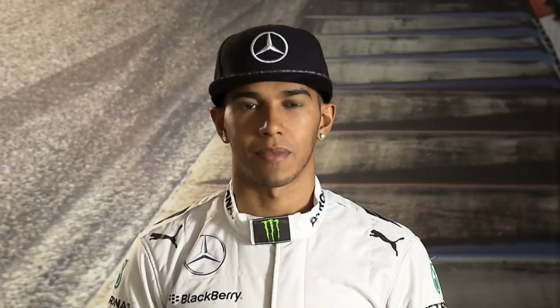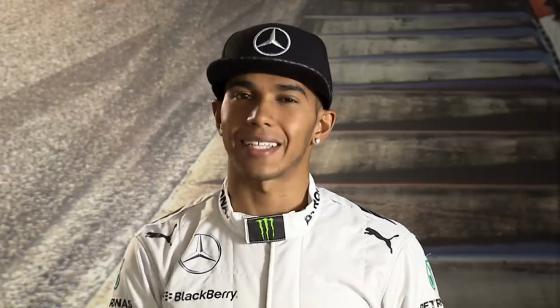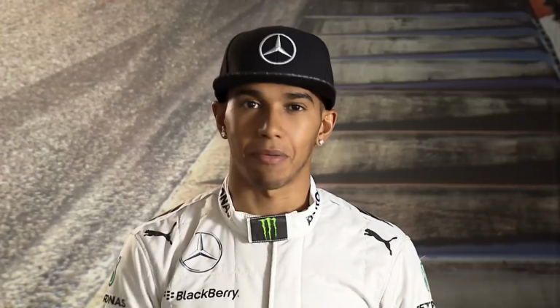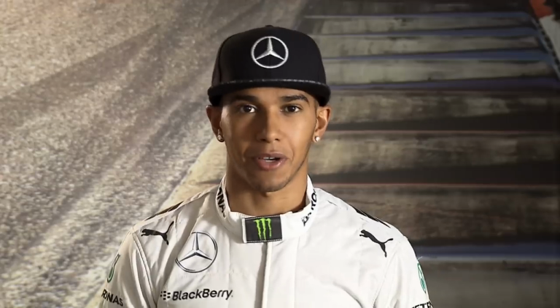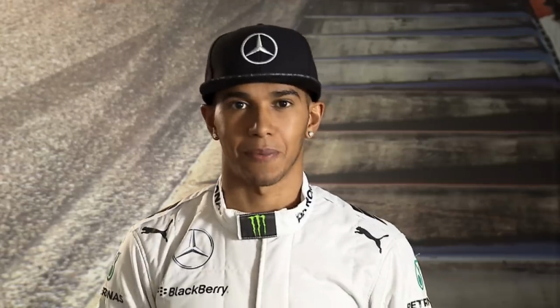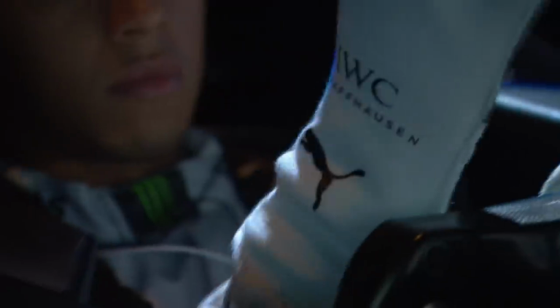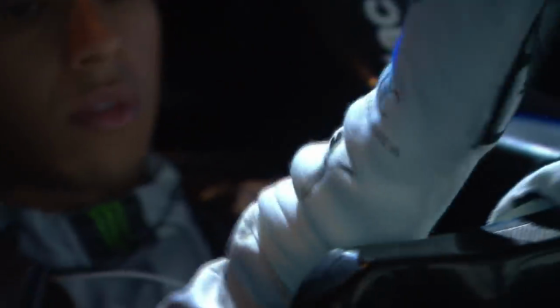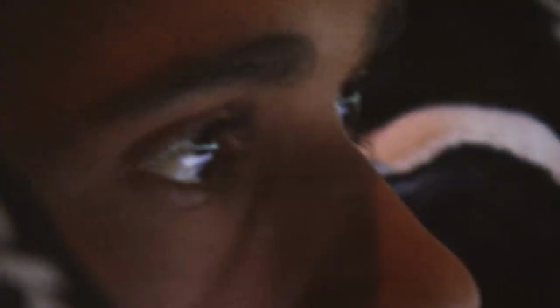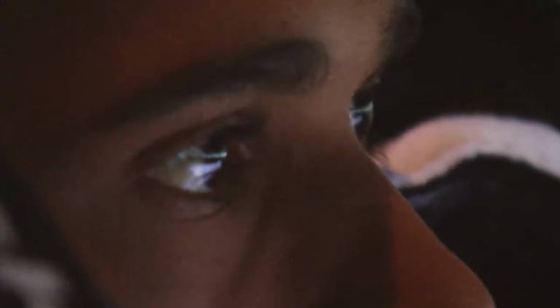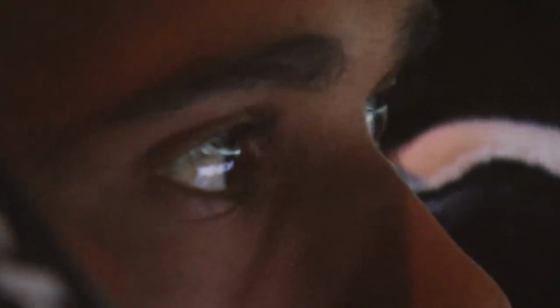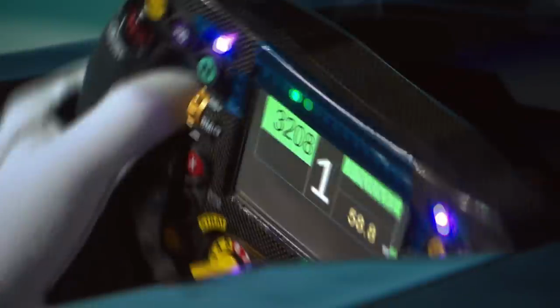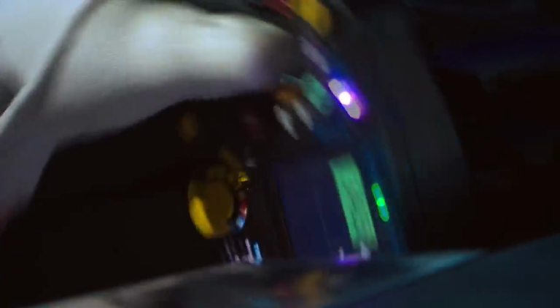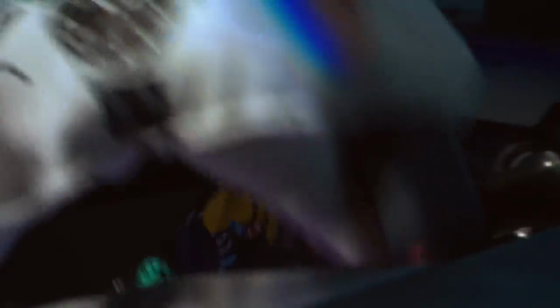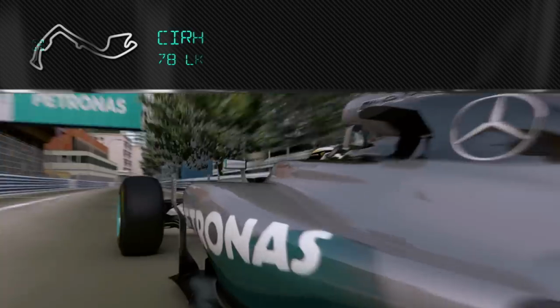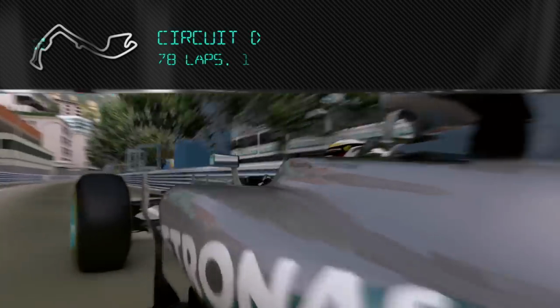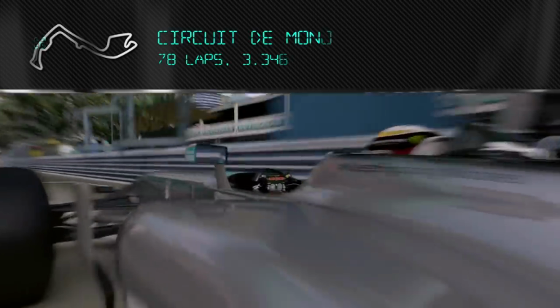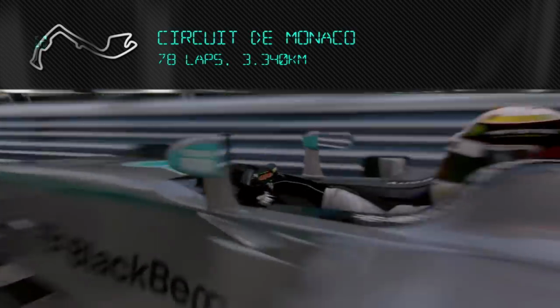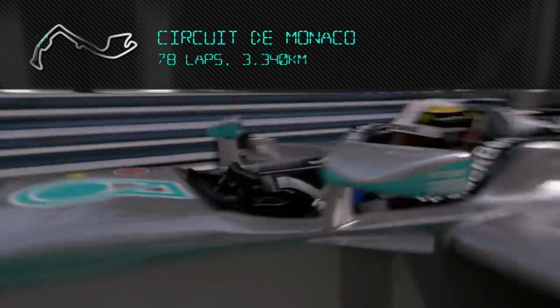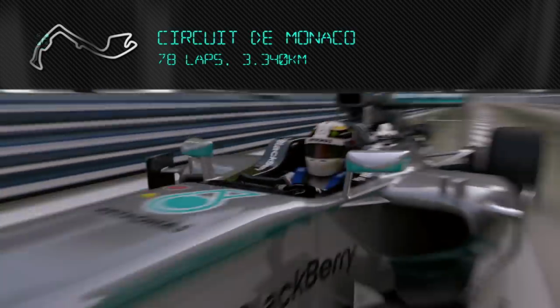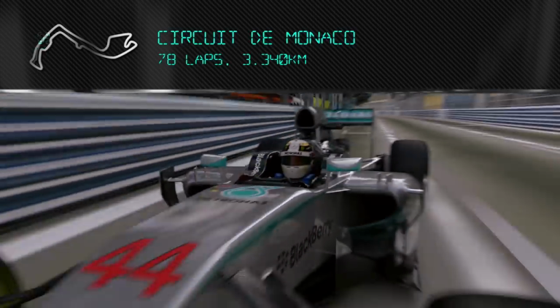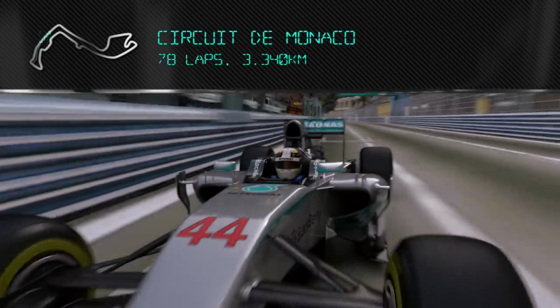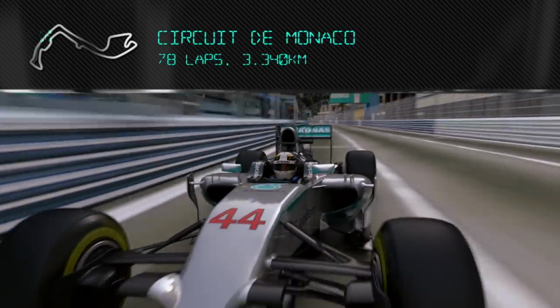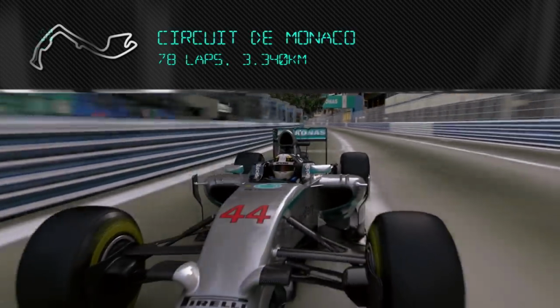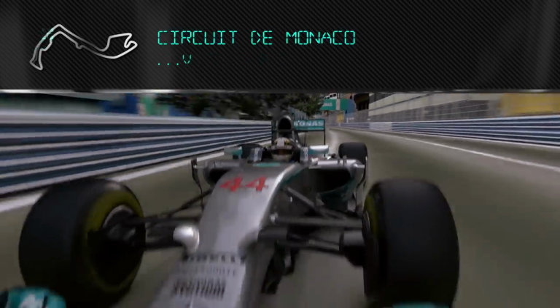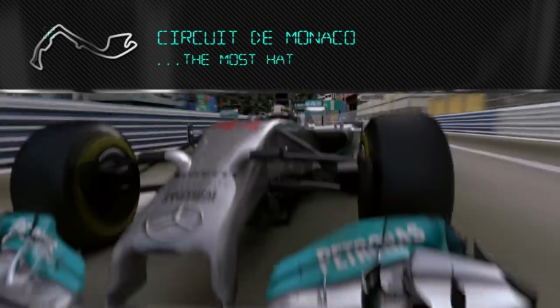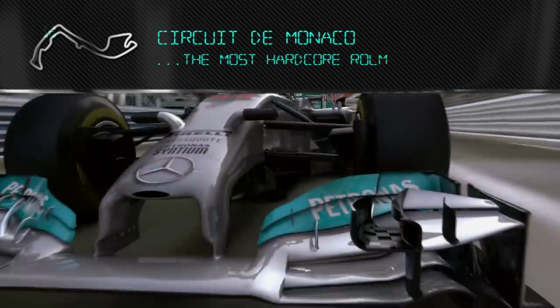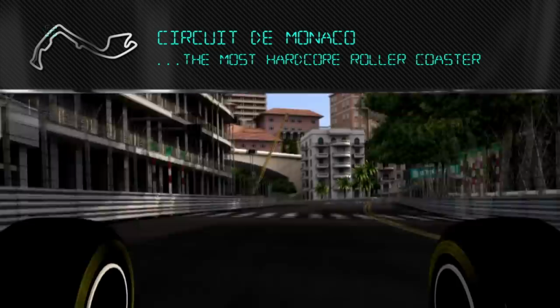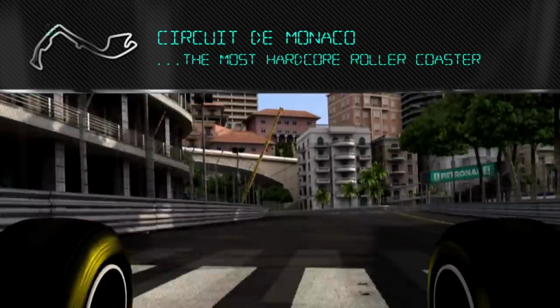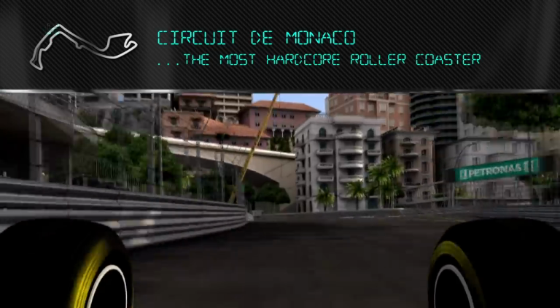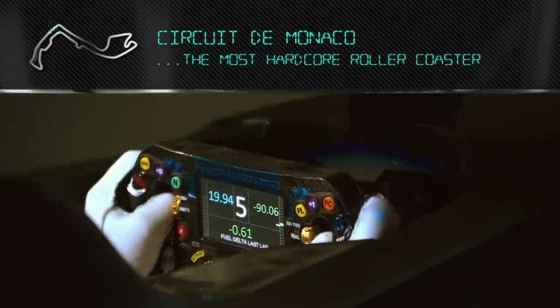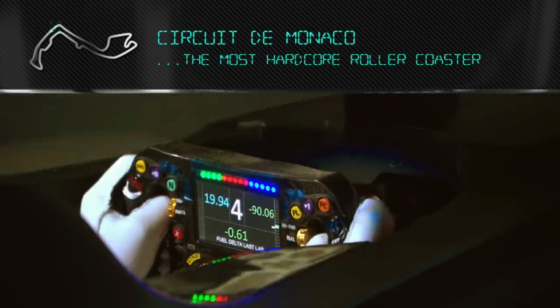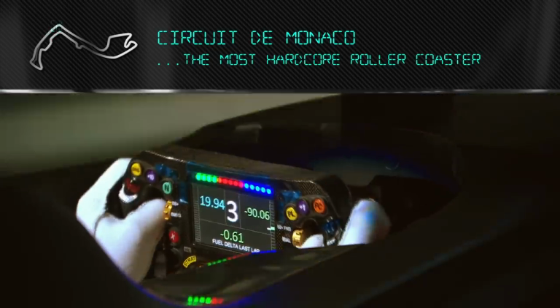This is a lap of Monaco. Driving around Monaco, it's like air racing. It's the most hardcore roller coaster you can really imagine.